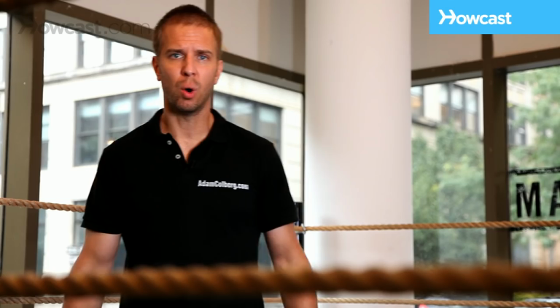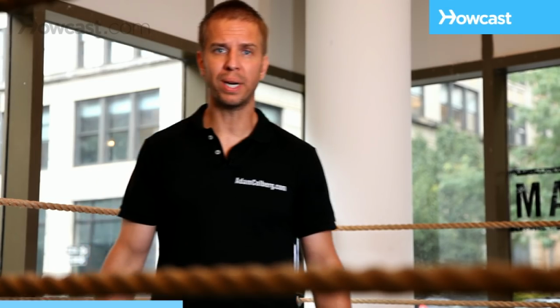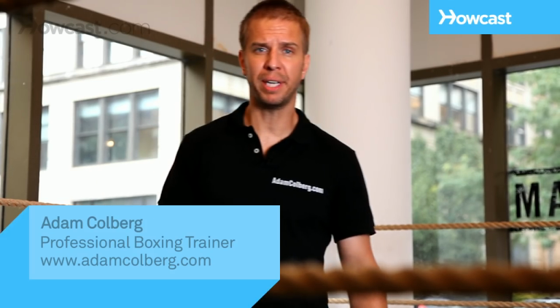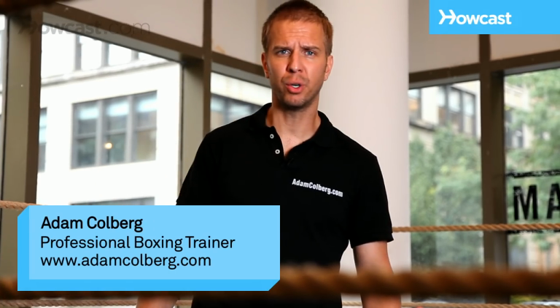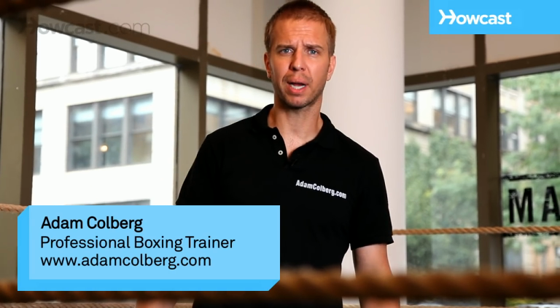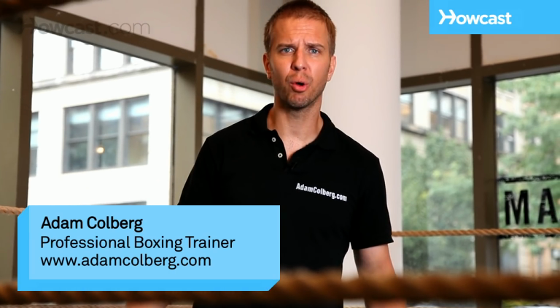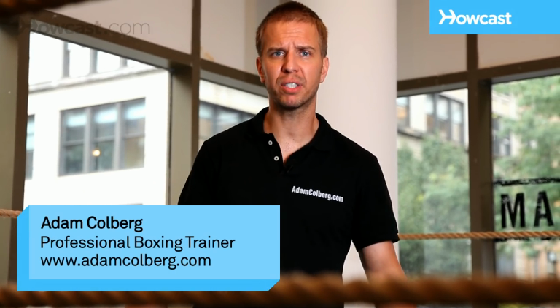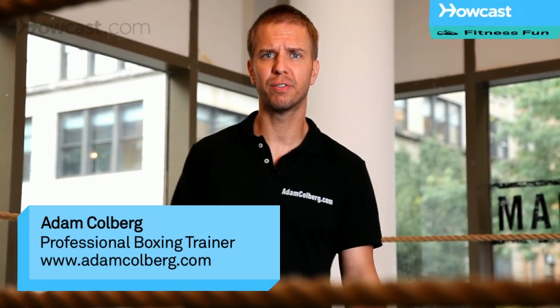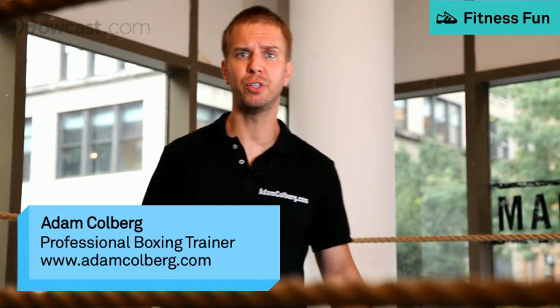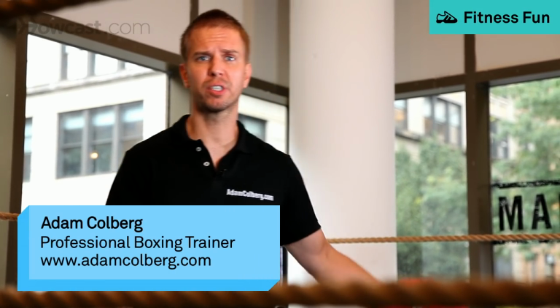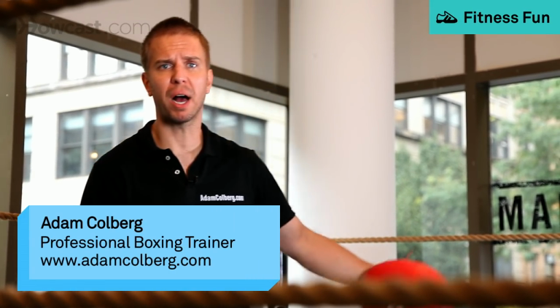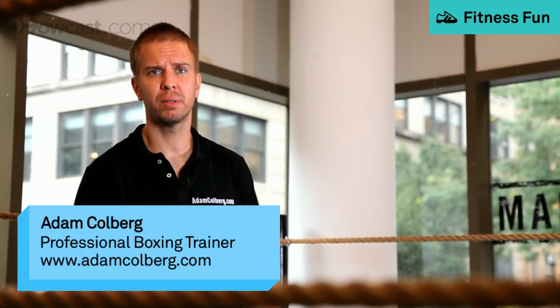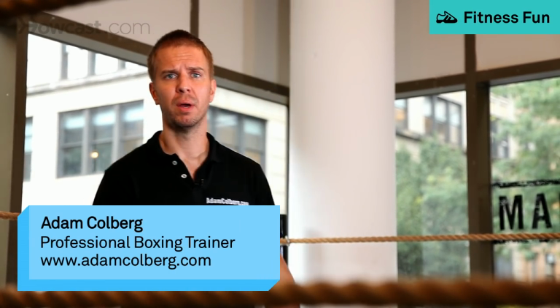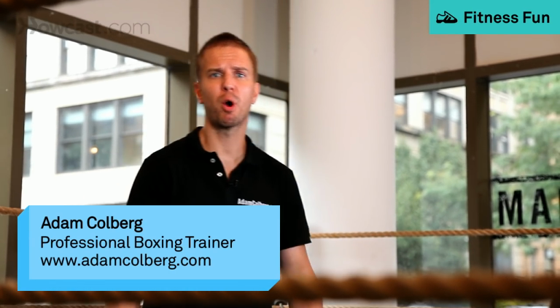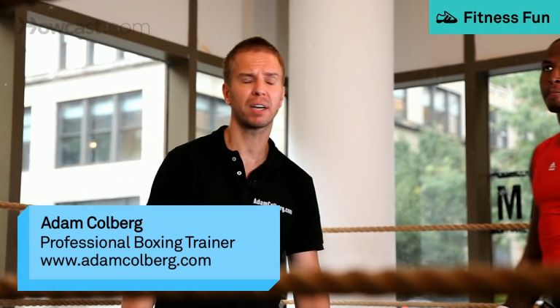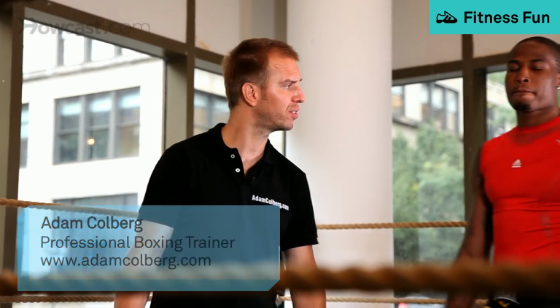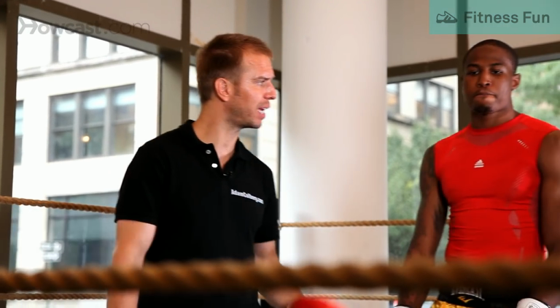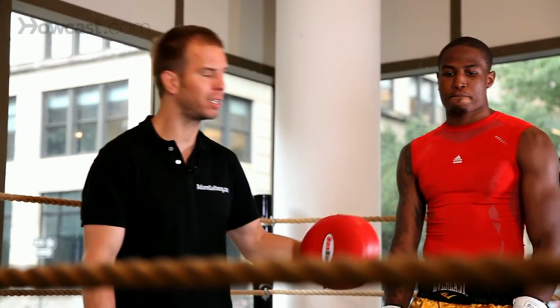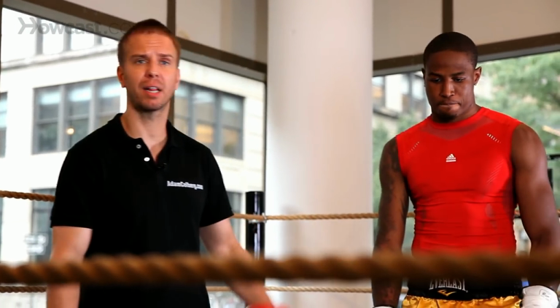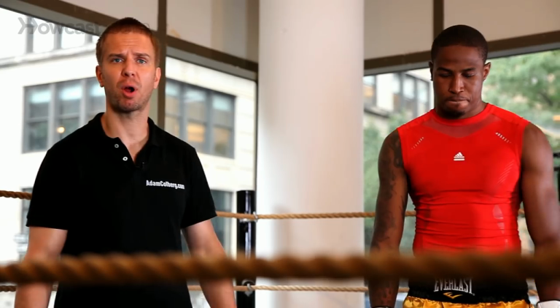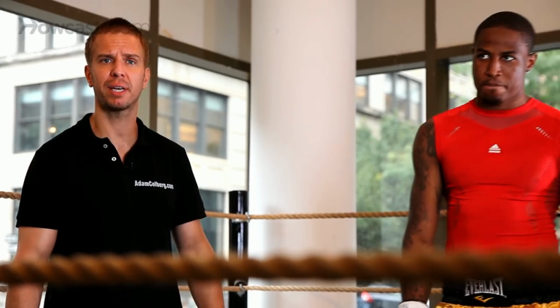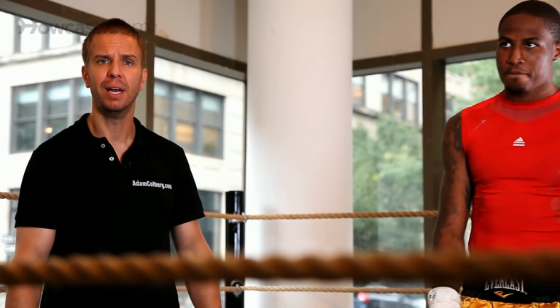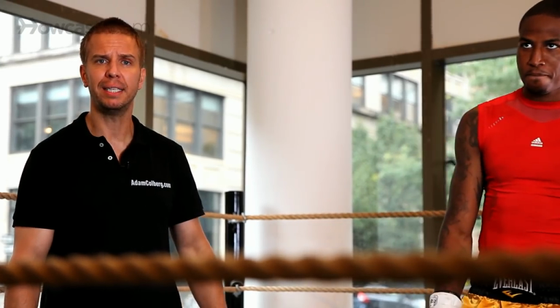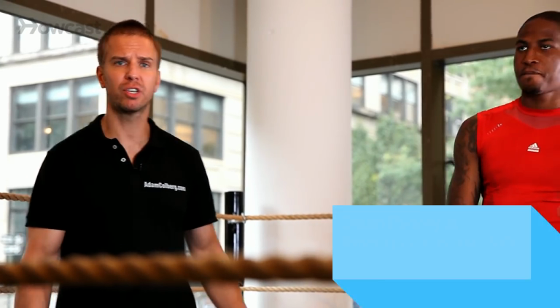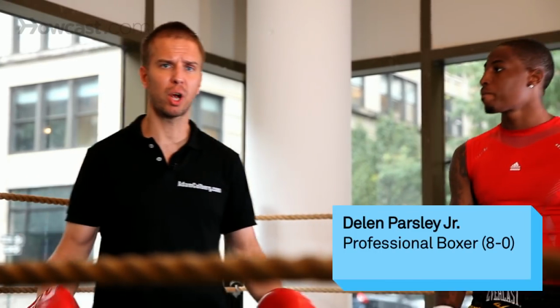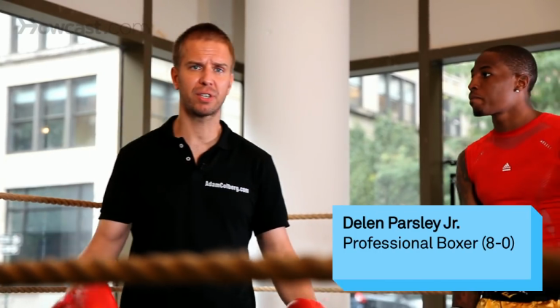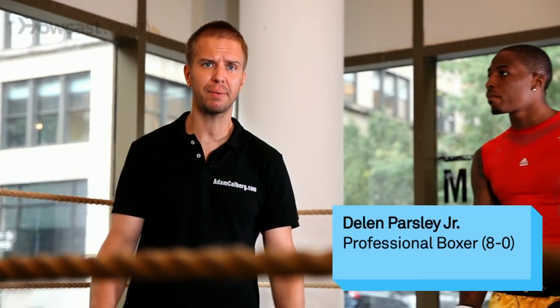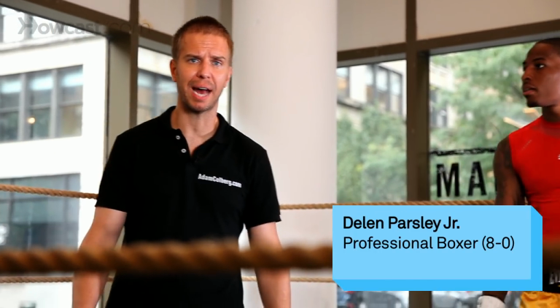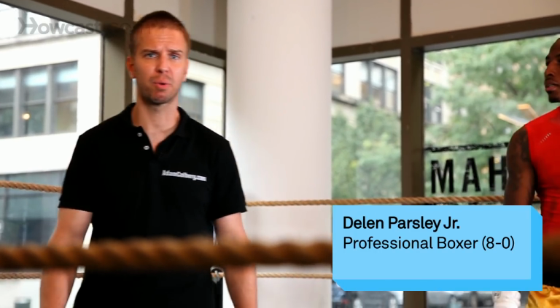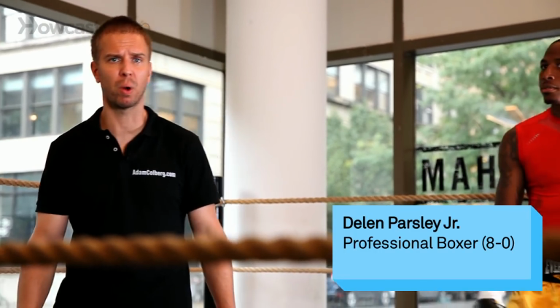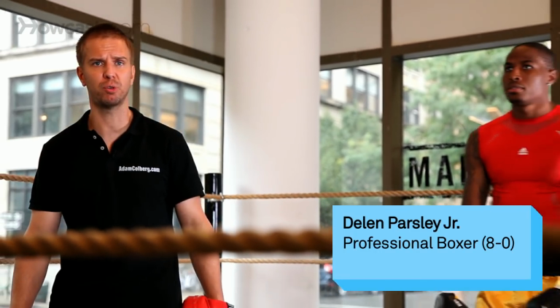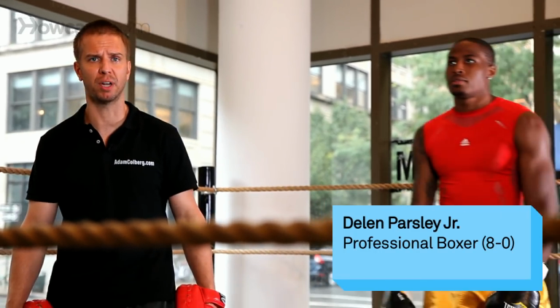When I'm in New York, I hold mitts for New York's pro boxing sensation, Dillon Parsley. He's going to show us today how to throw a one-two punch.